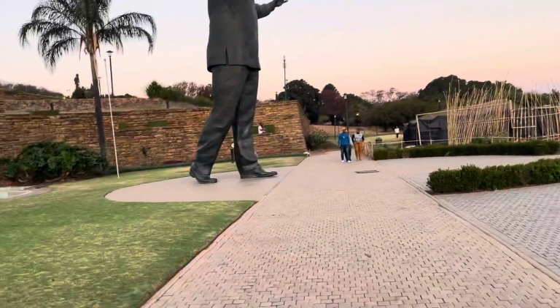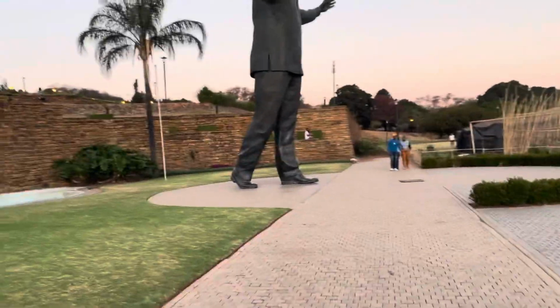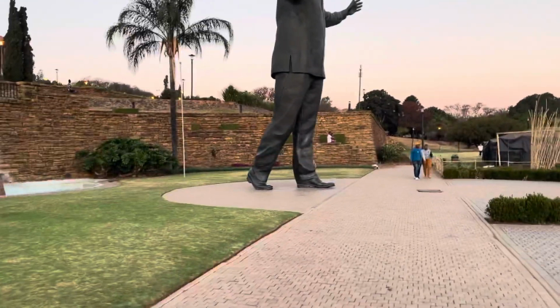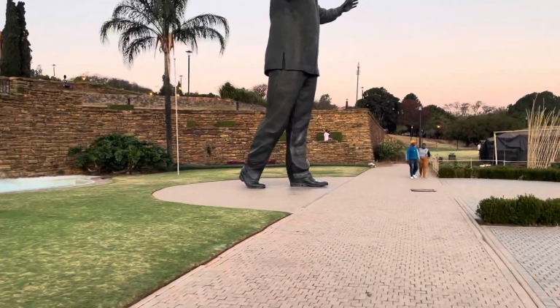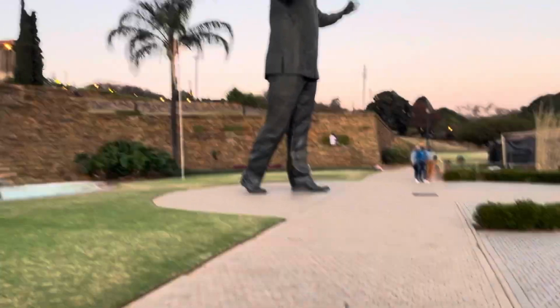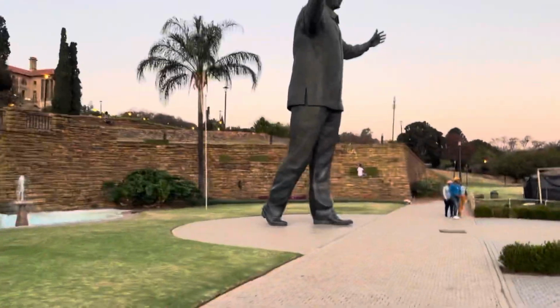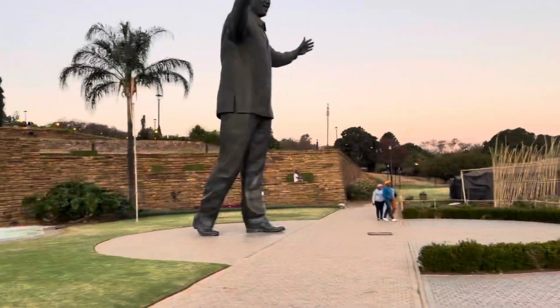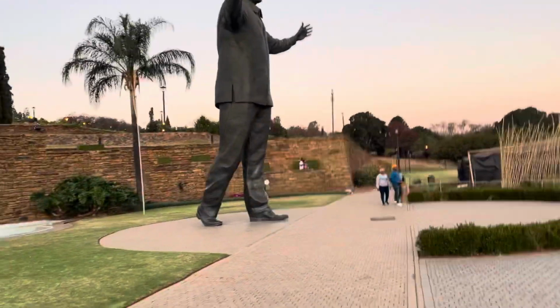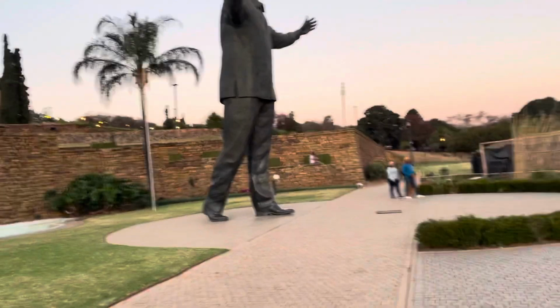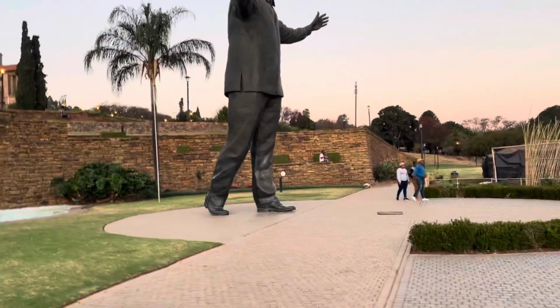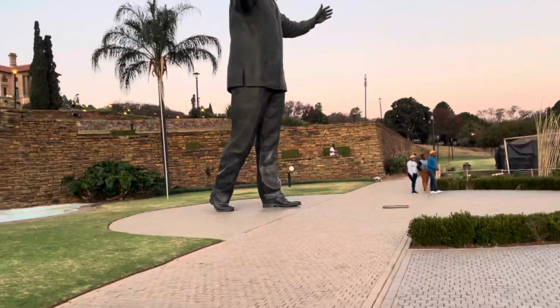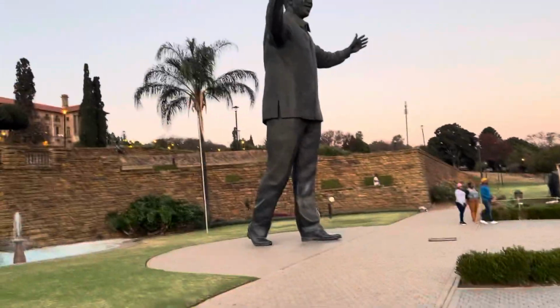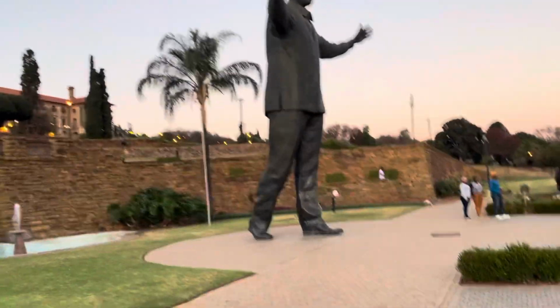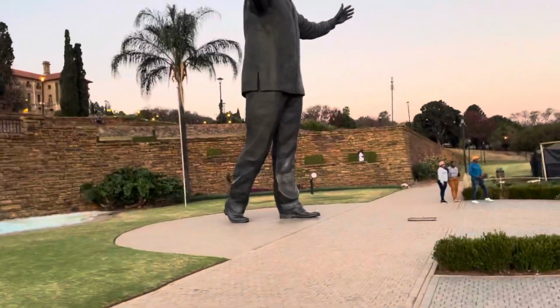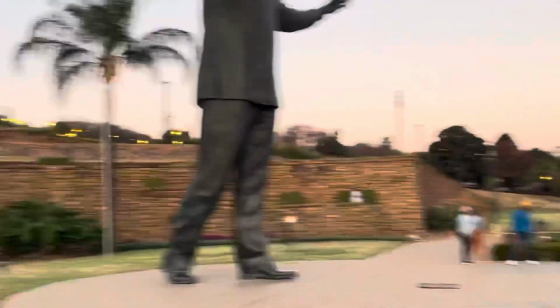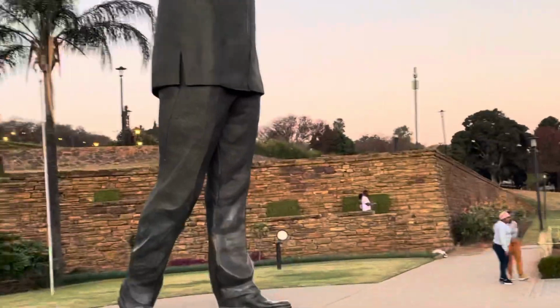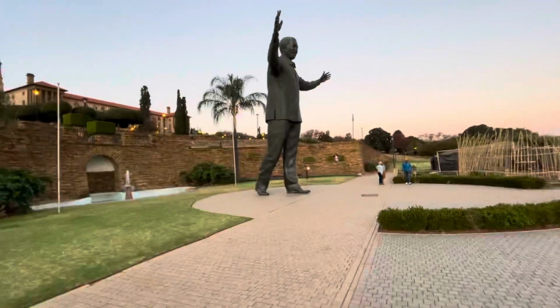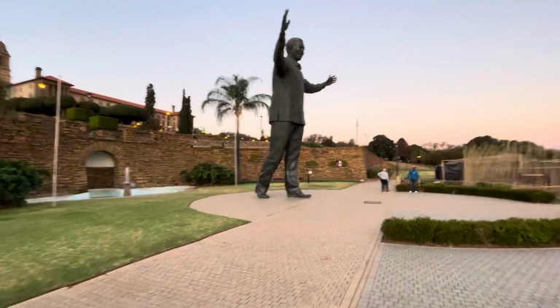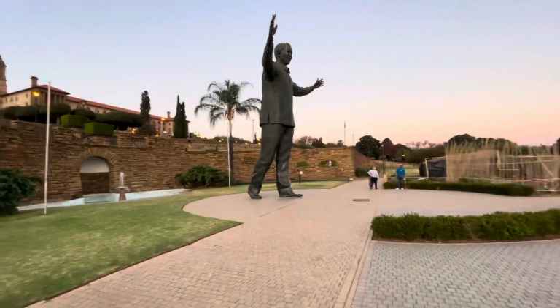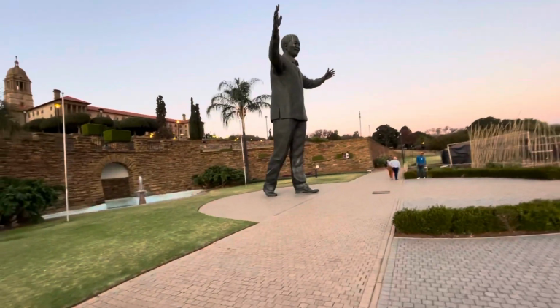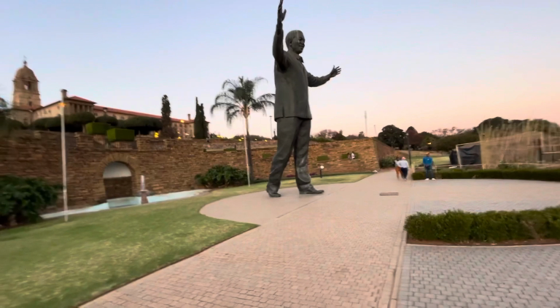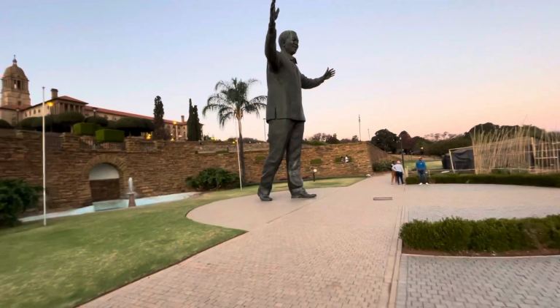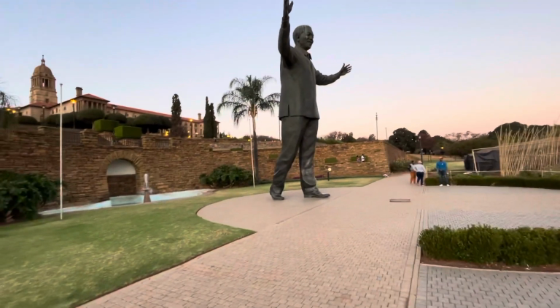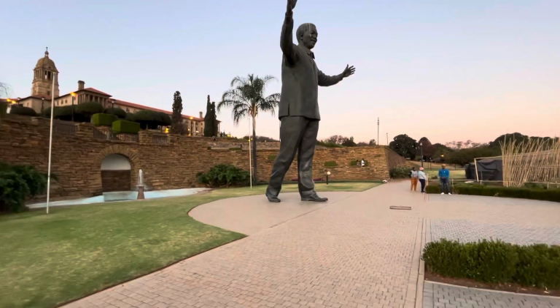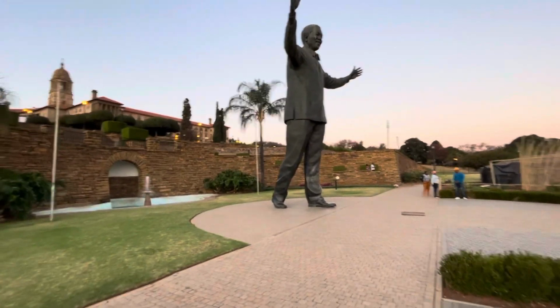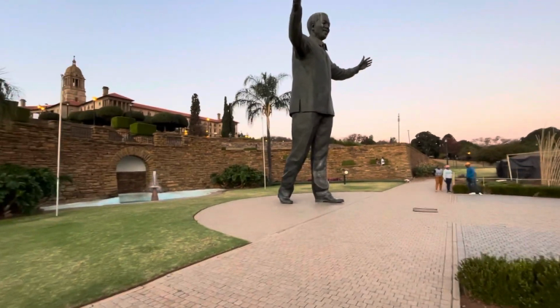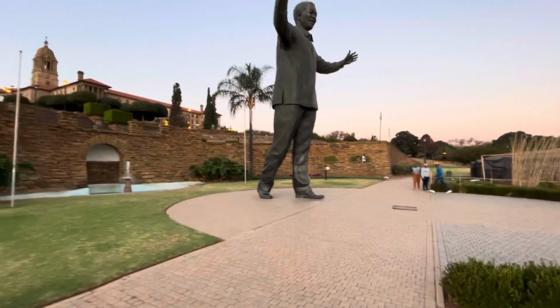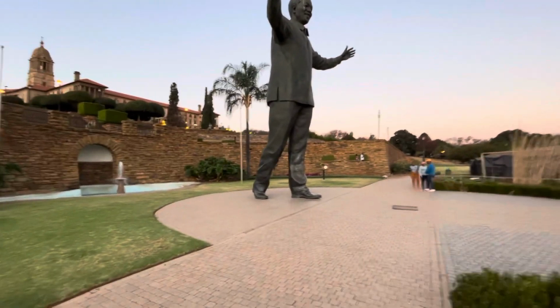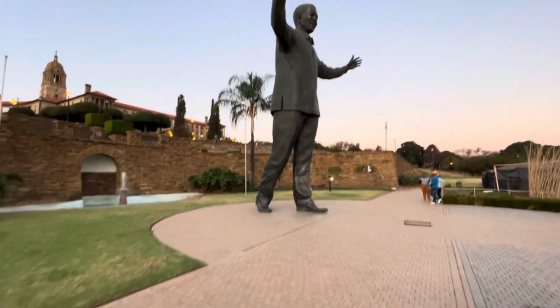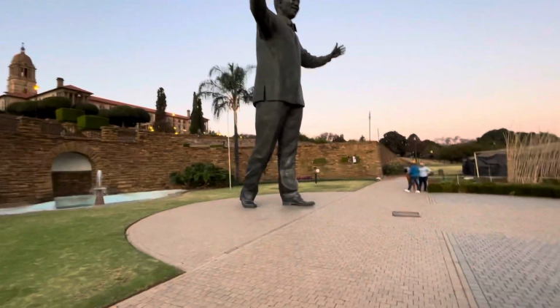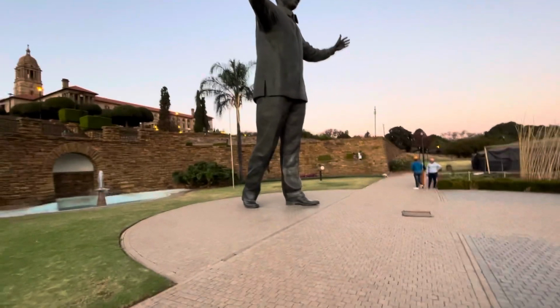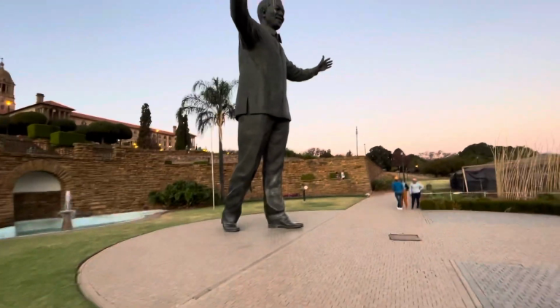You will find this statue here — it's very tall, a very tall statue of Nelson Mandela.